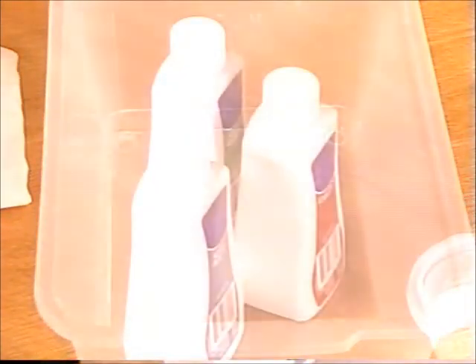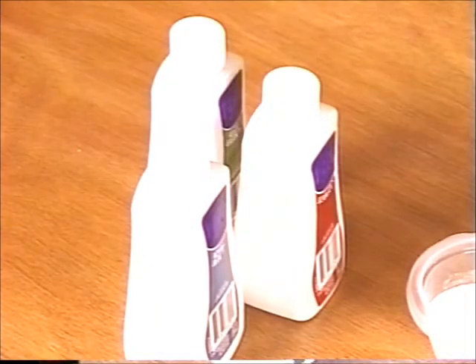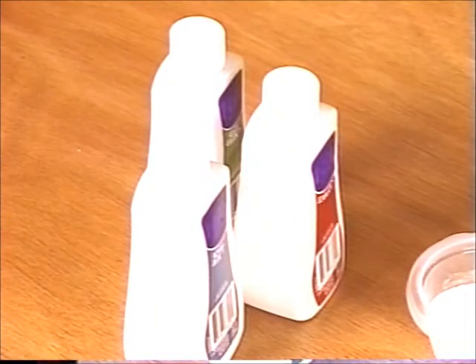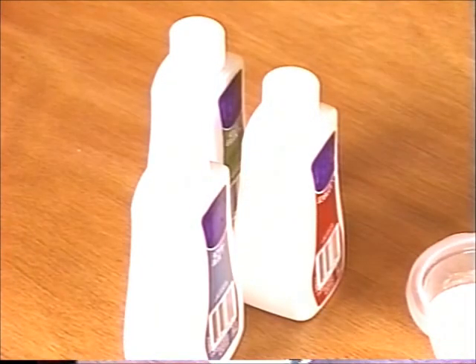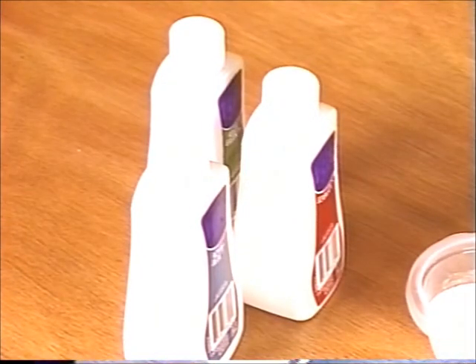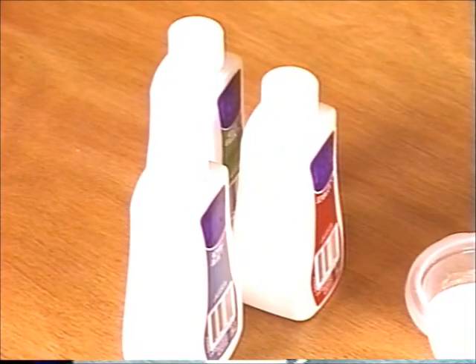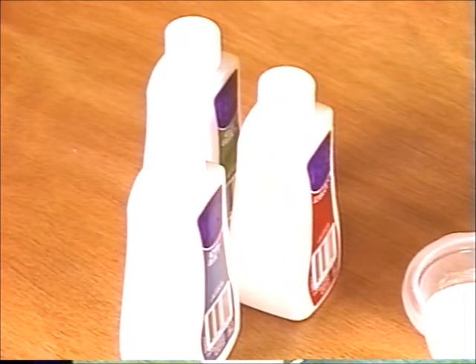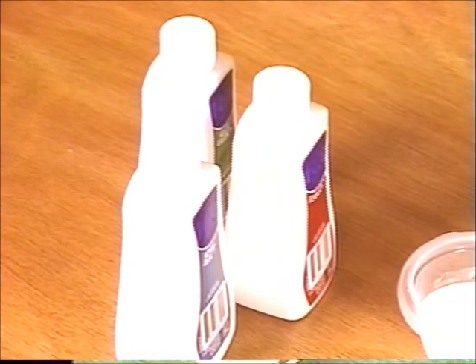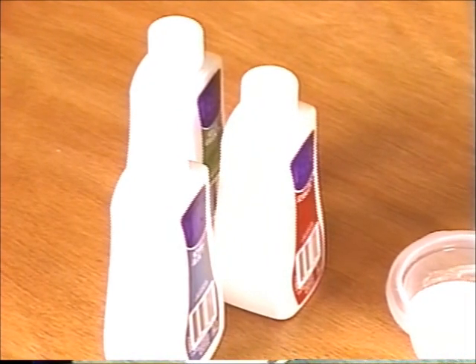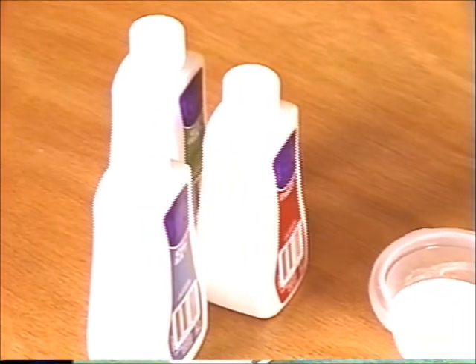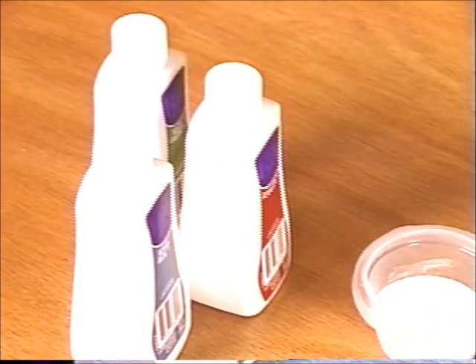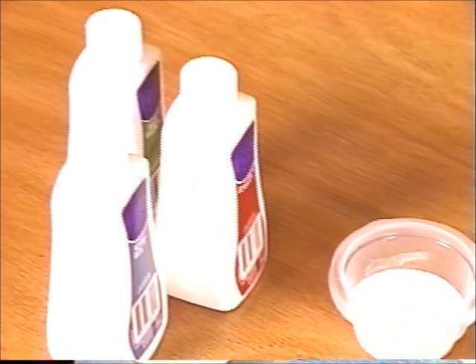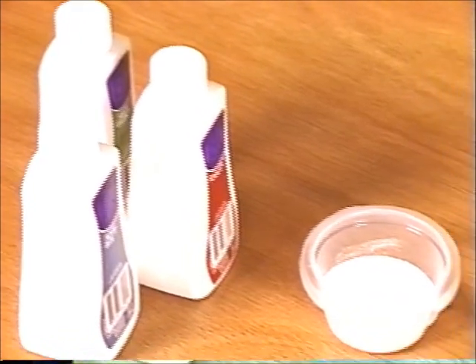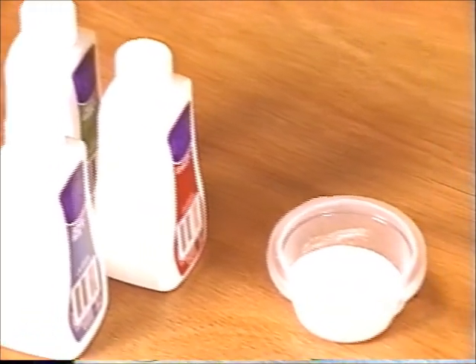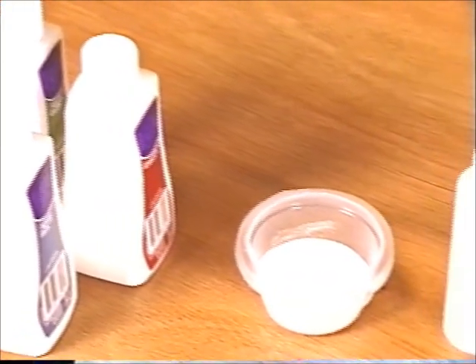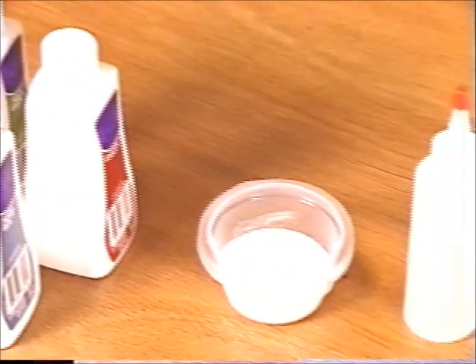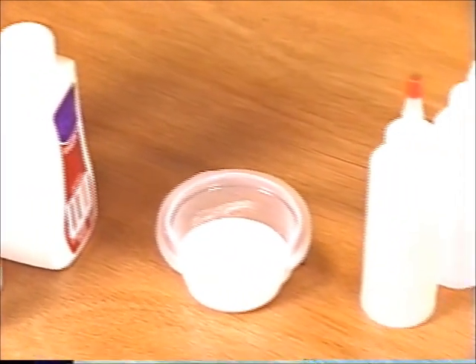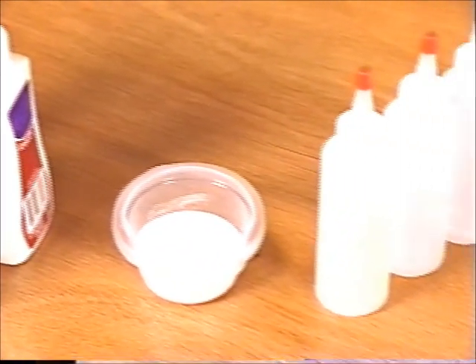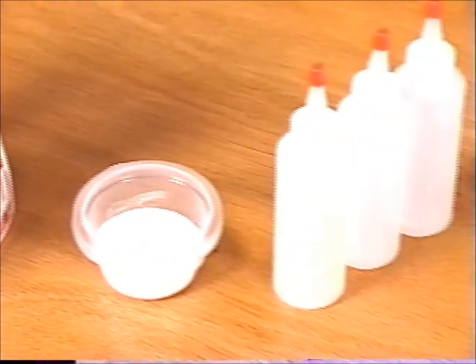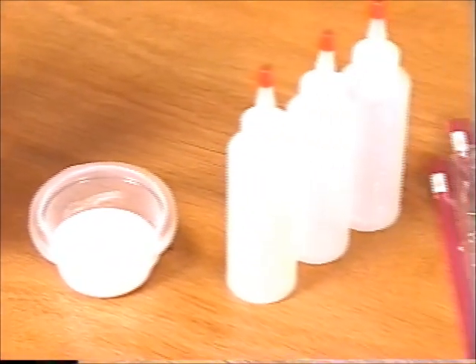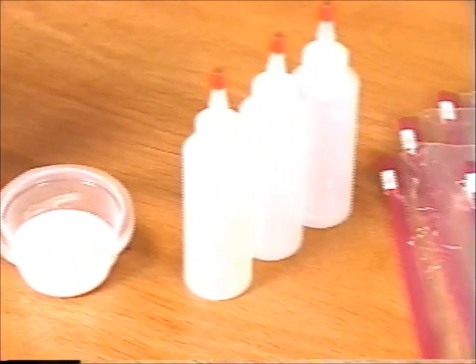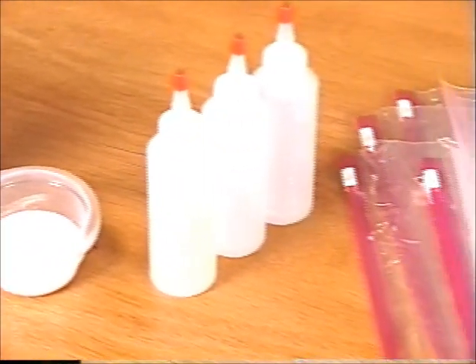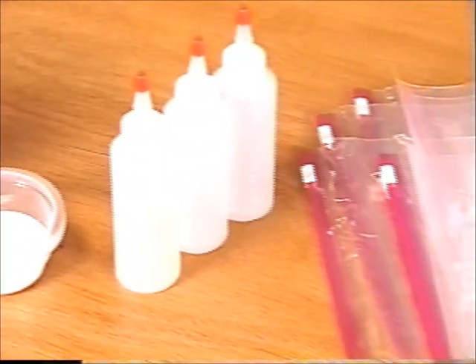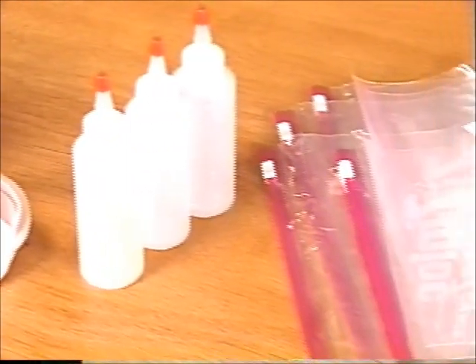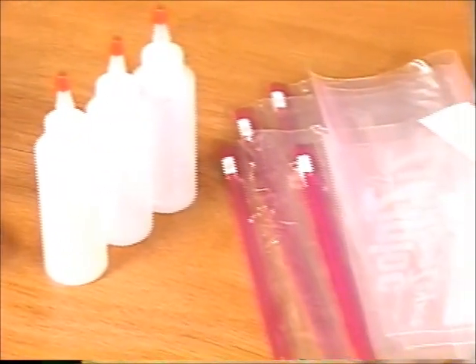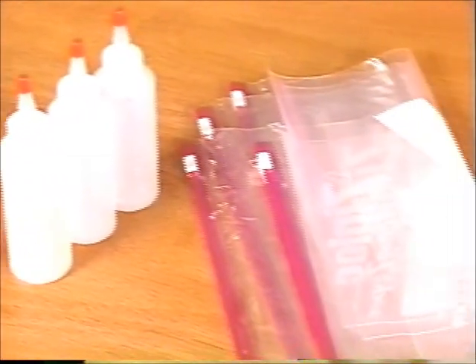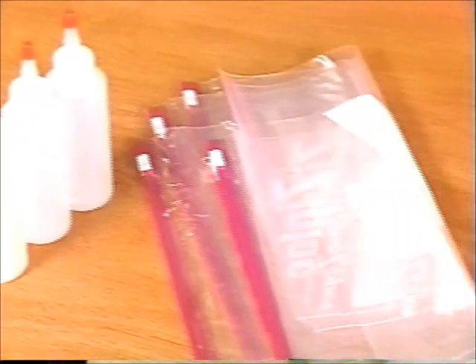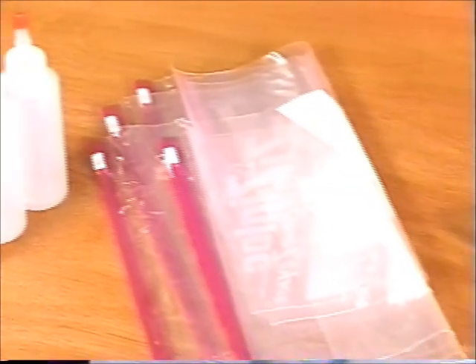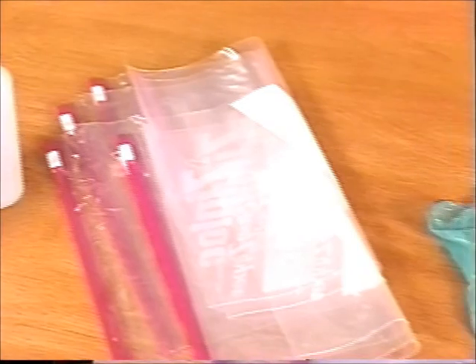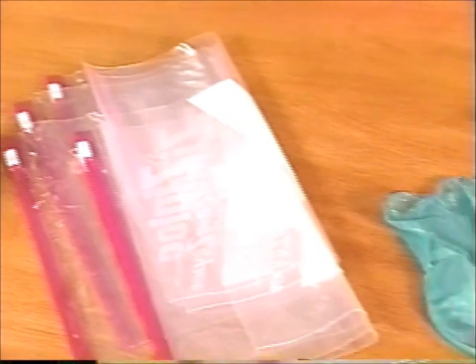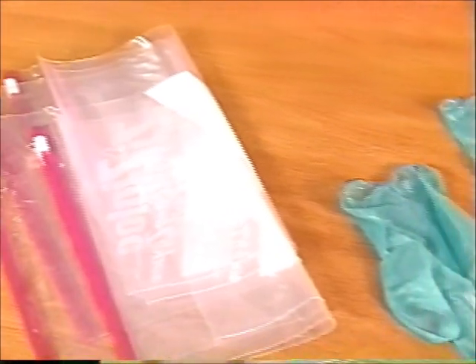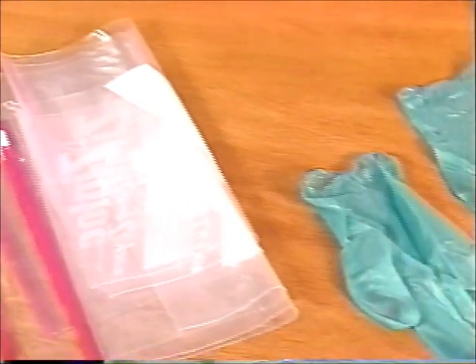To dye the t-shirts, you'll need two or more colors of fabric dye, soda ash, plastic squeeze bottles, sealable plastic bags, and a pair of latex gloves.